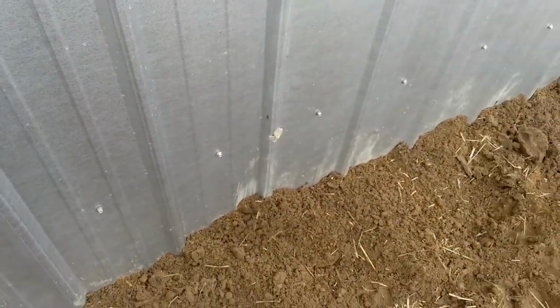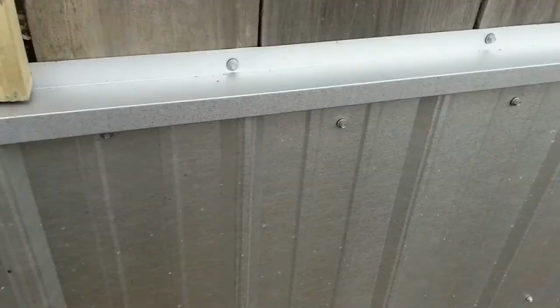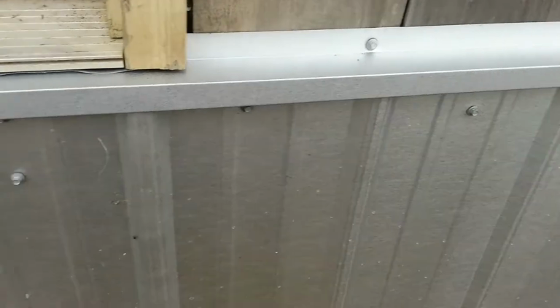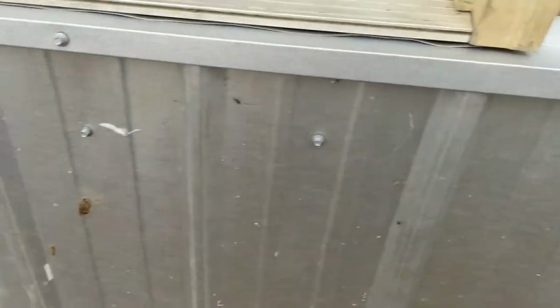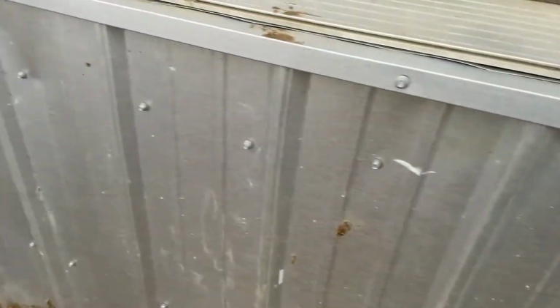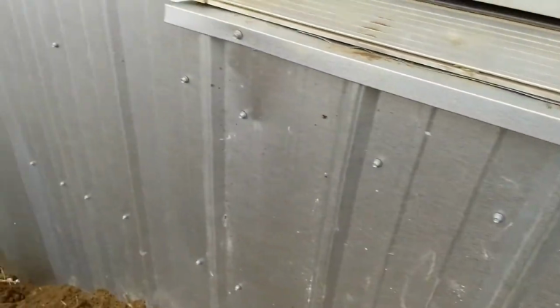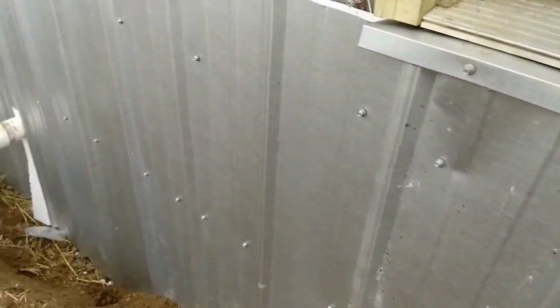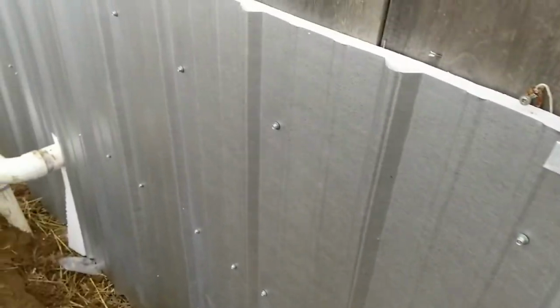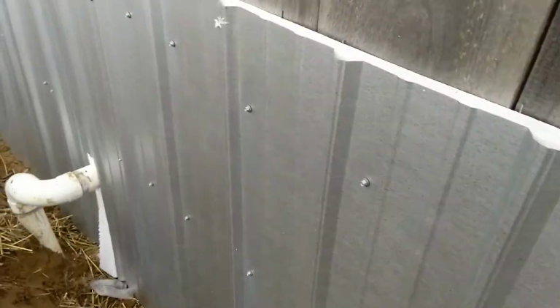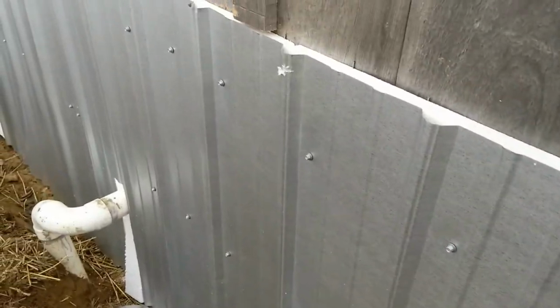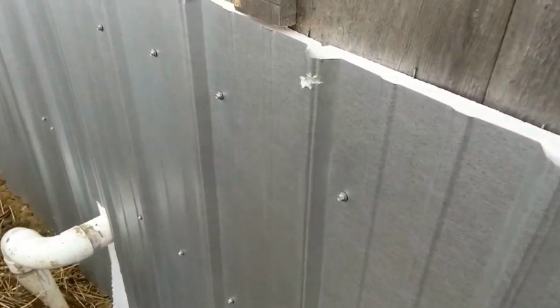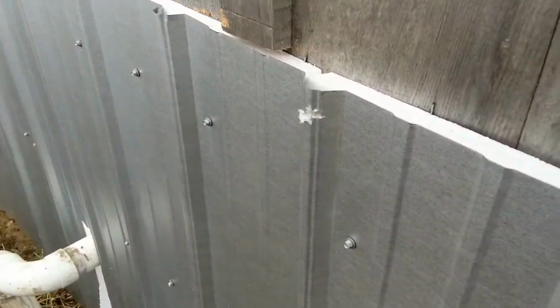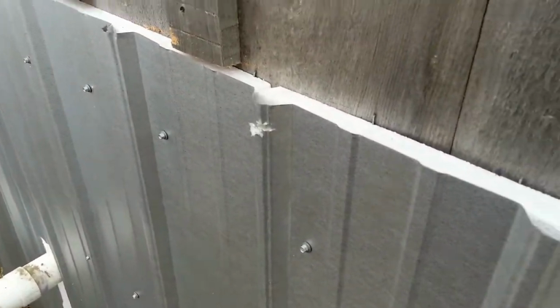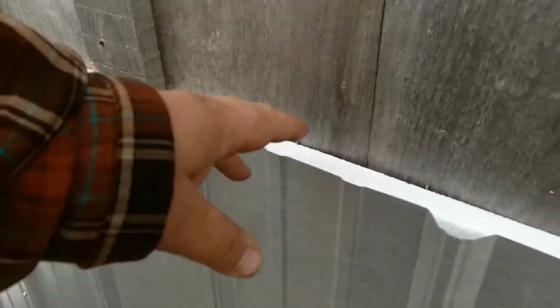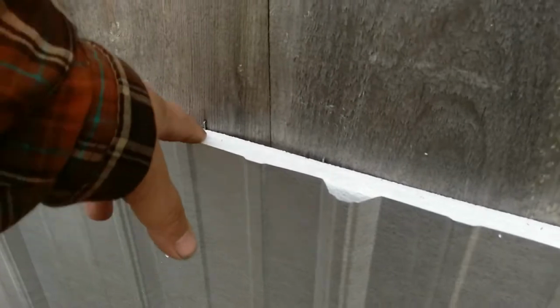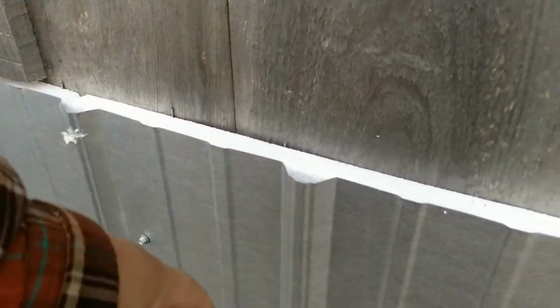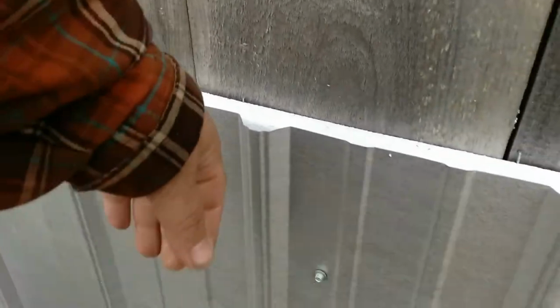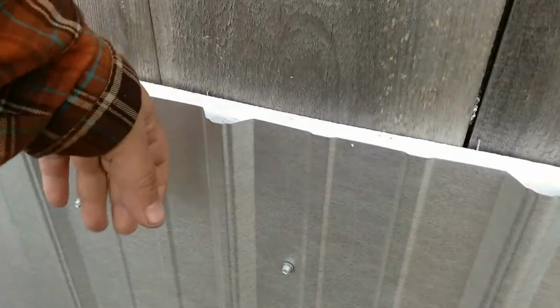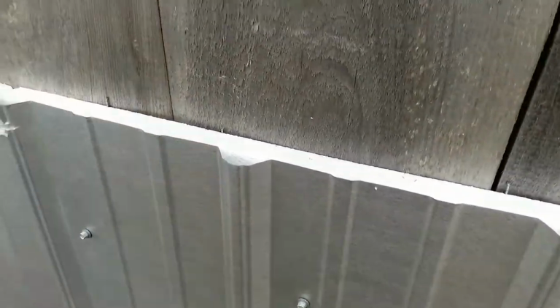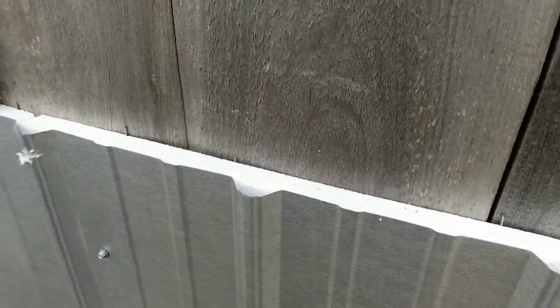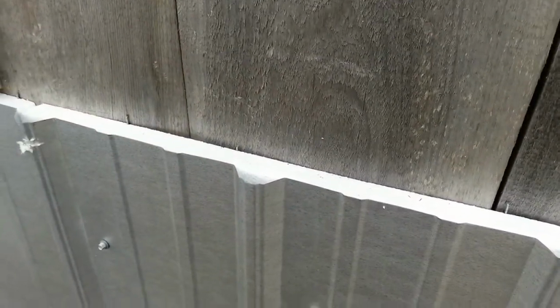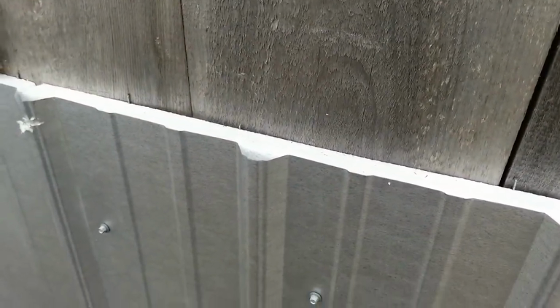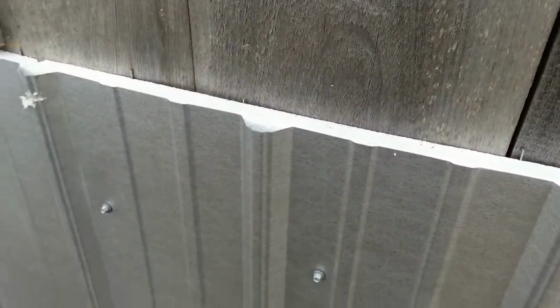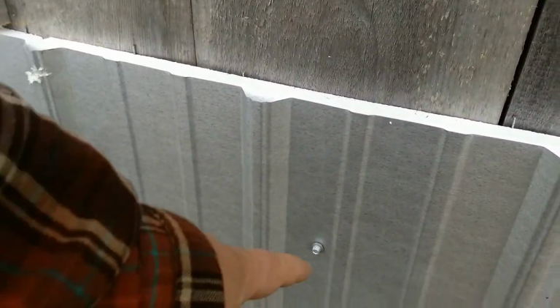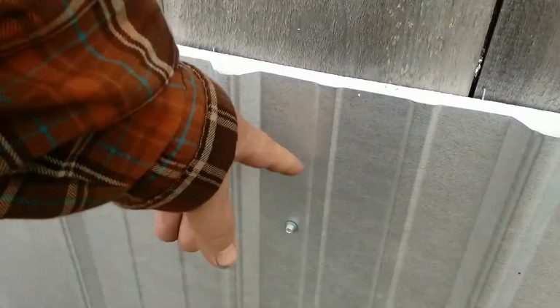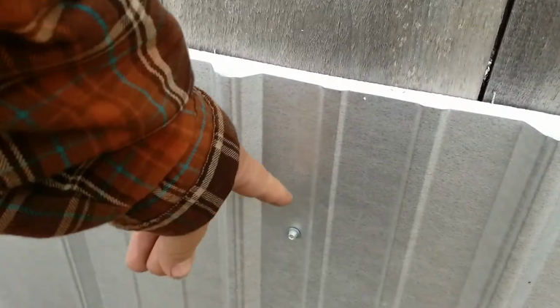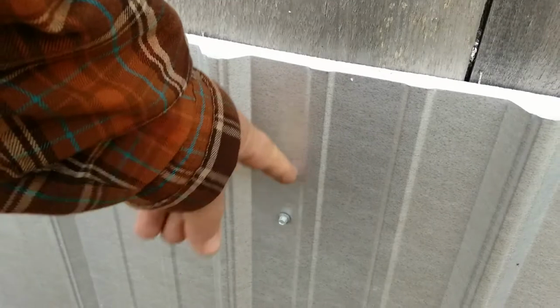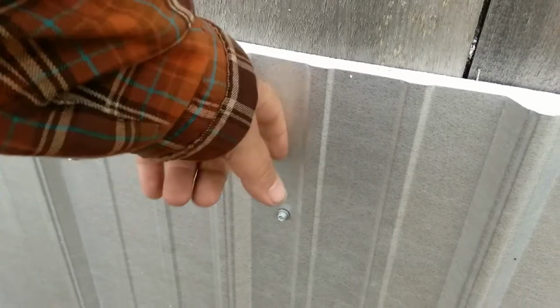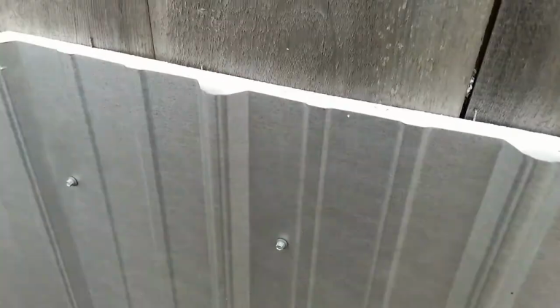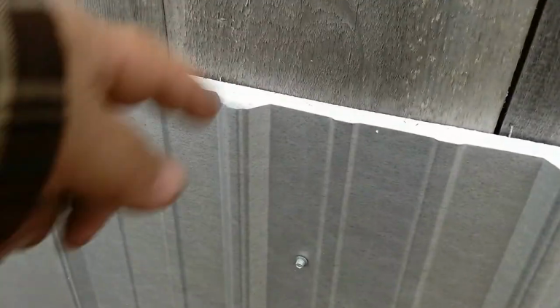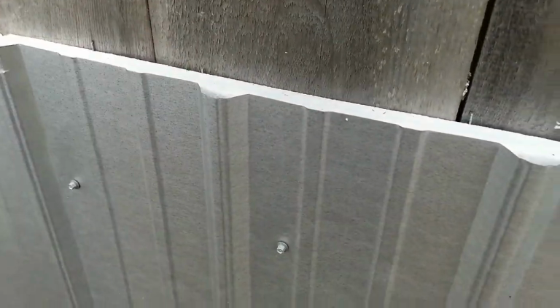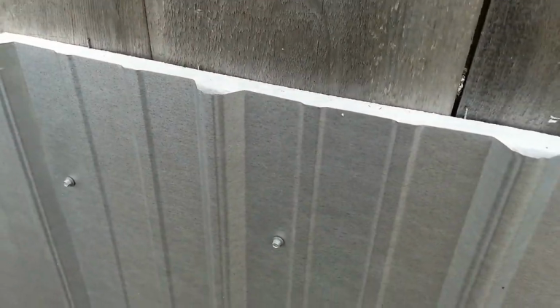It turns out really nice and it keeps the rodents and dogs from digging under the addition. There's really not much to it — we just set the insulation in place and hold it while we screw the metal on. Use long screws so that you can get through the insulation and into the board.